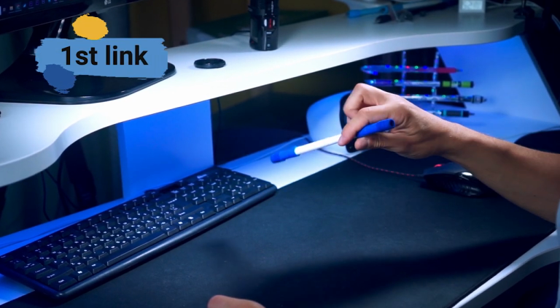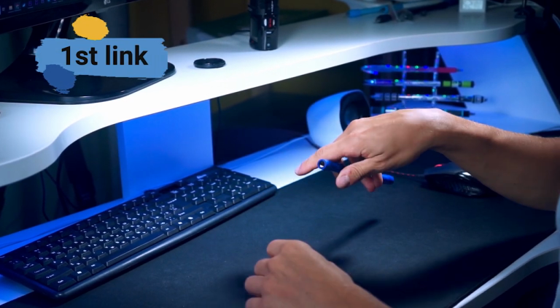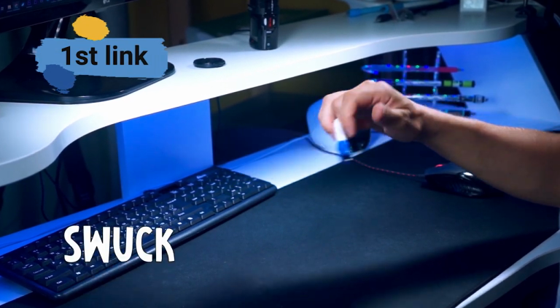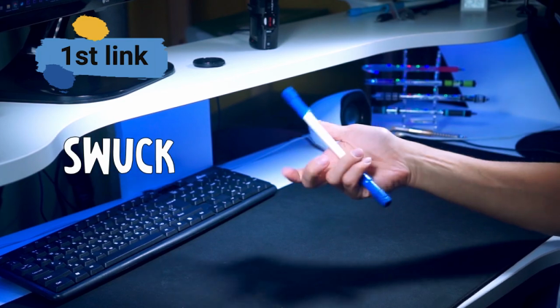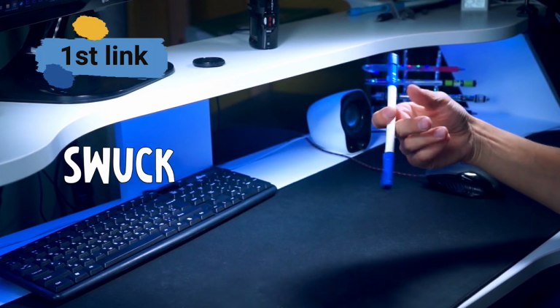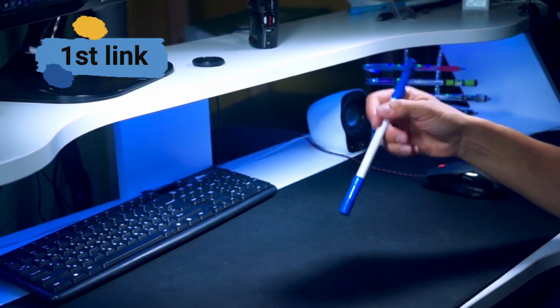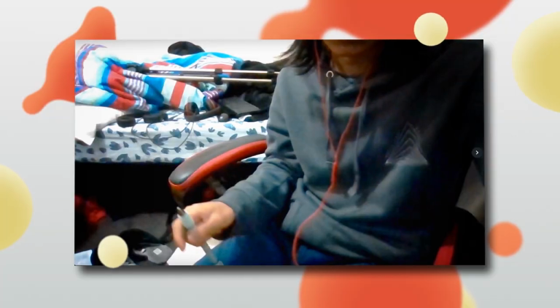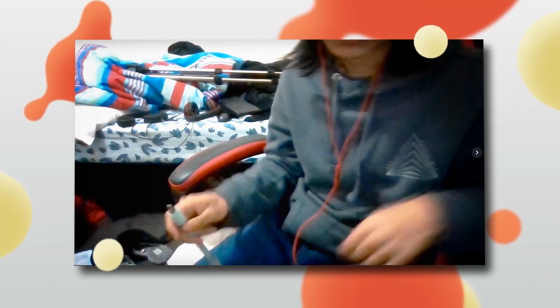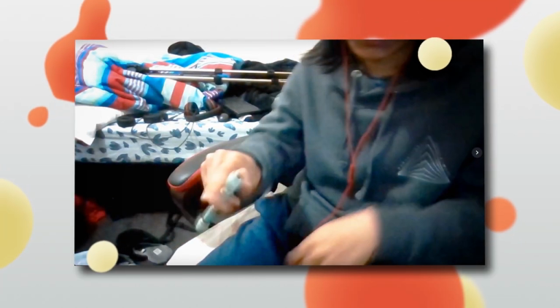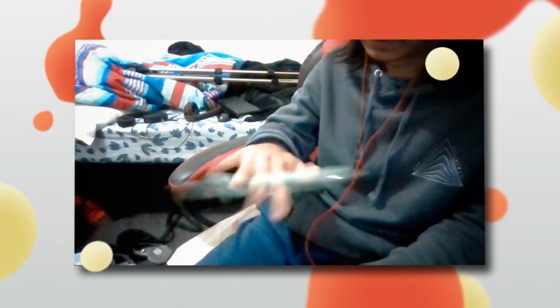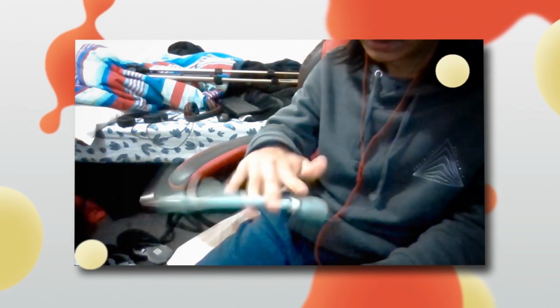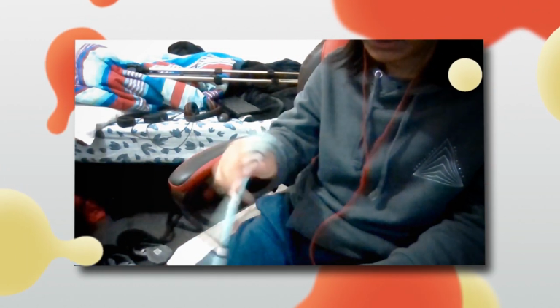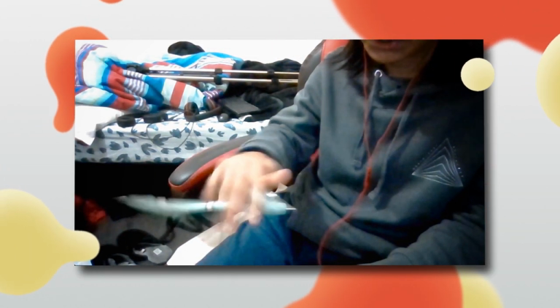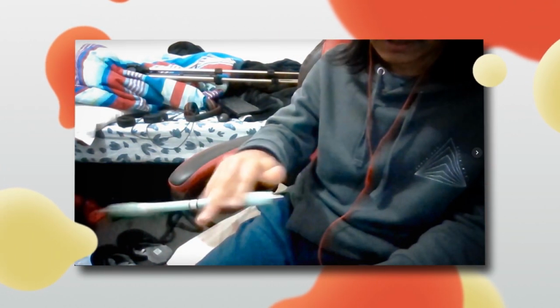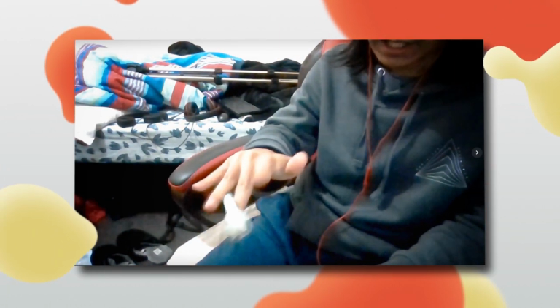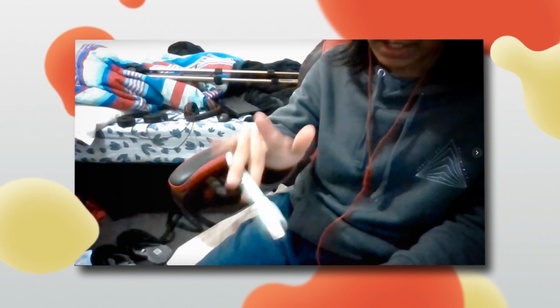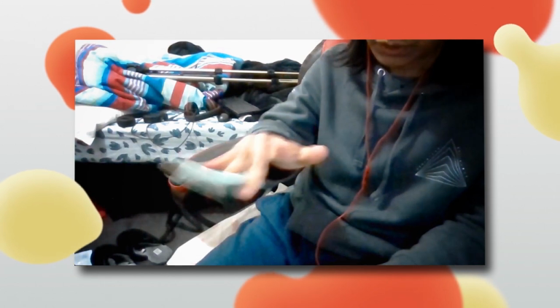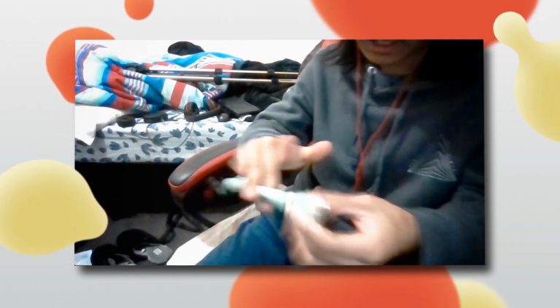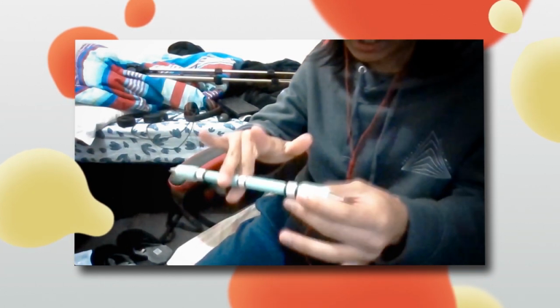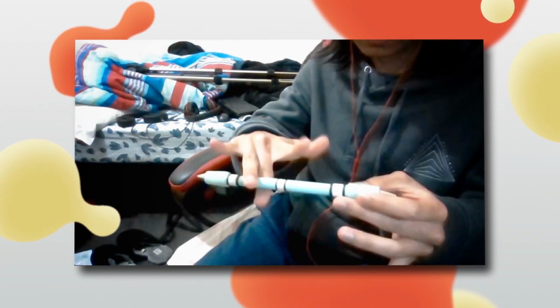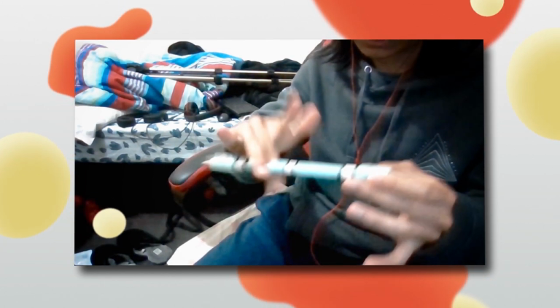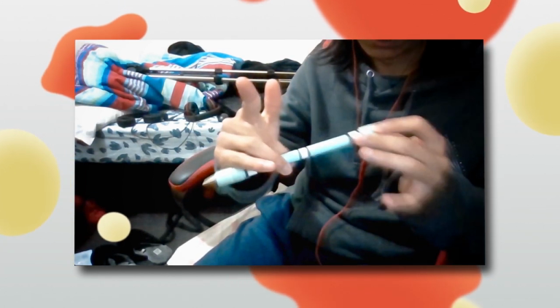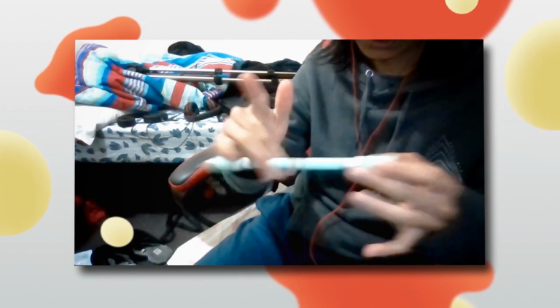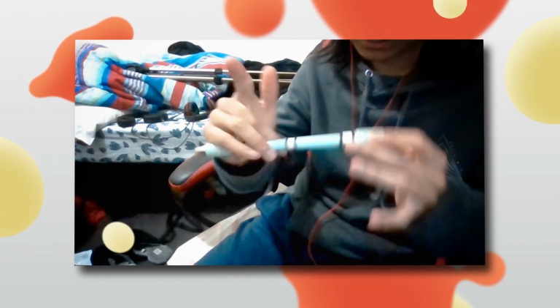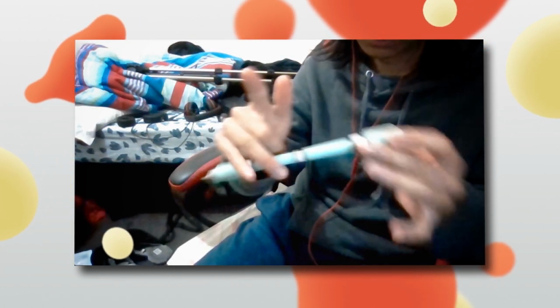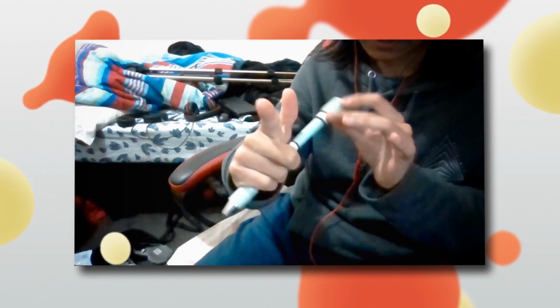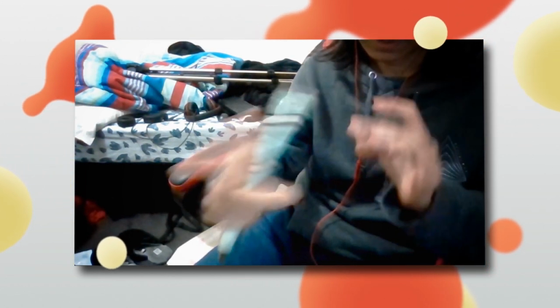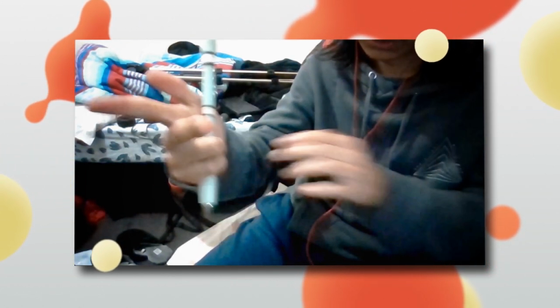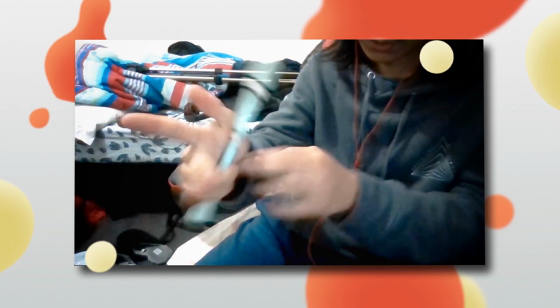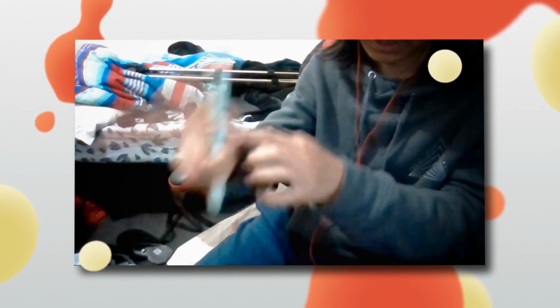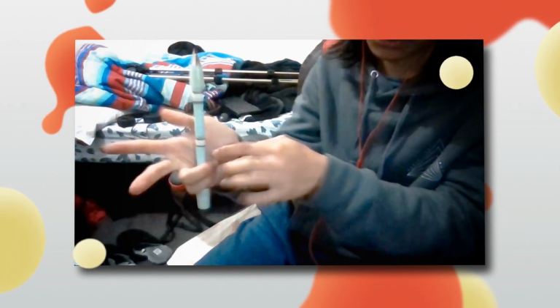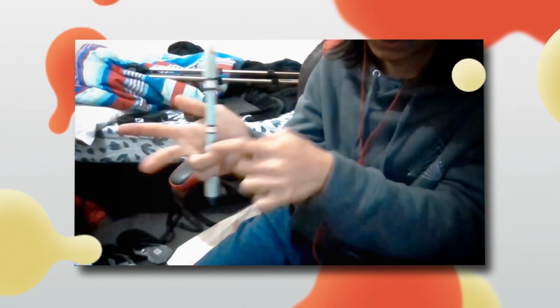Let's call it a shwok. So the shwok is pretty much: I do a normal charger palm down, and then once you get here, you suspend it with 3-4 until you're essentially holding it like this.